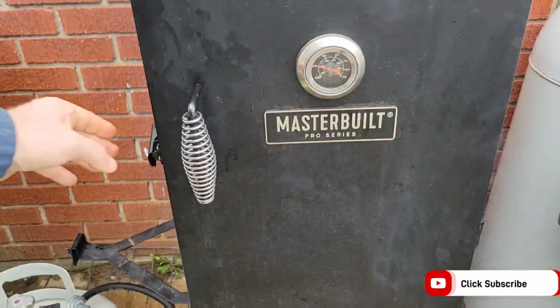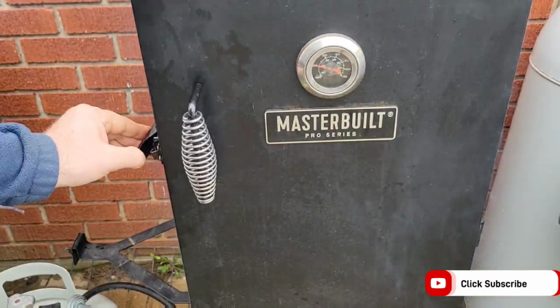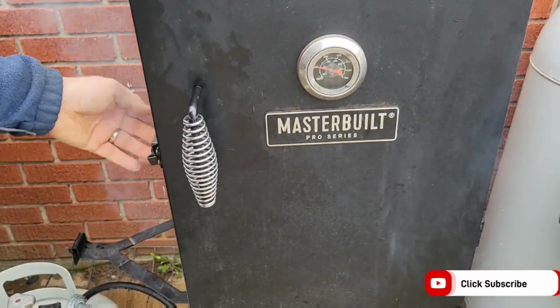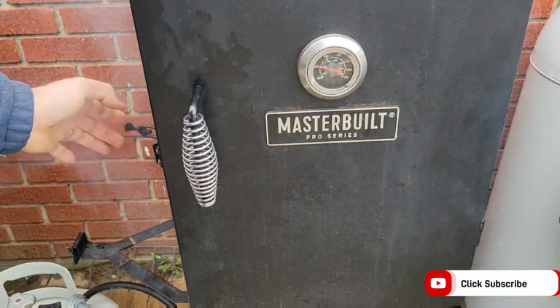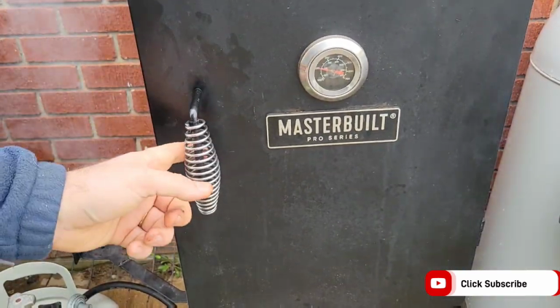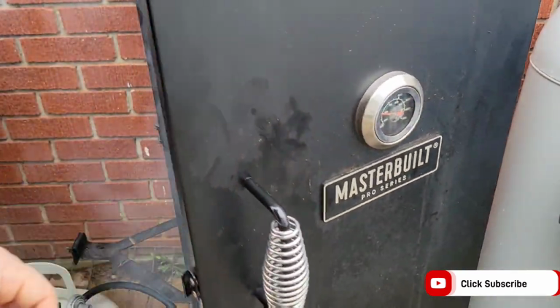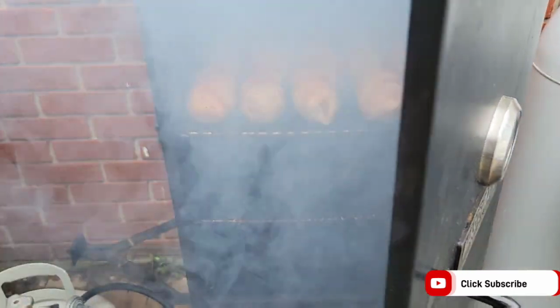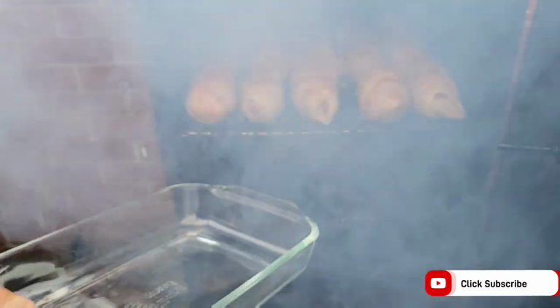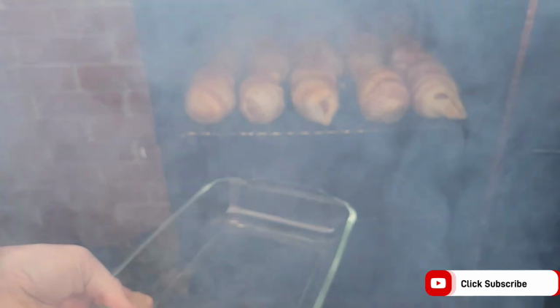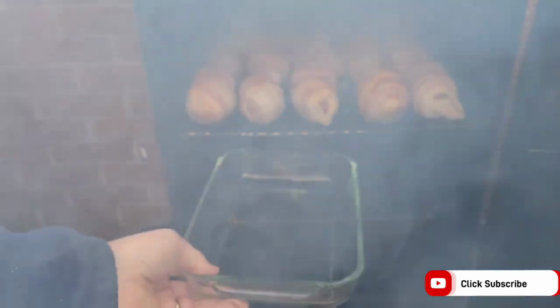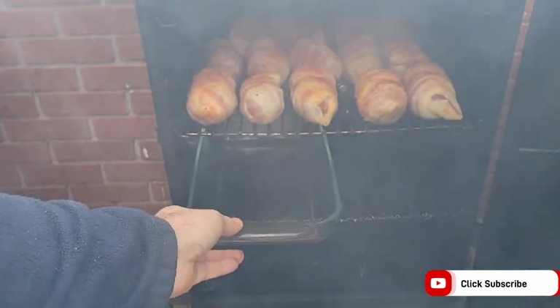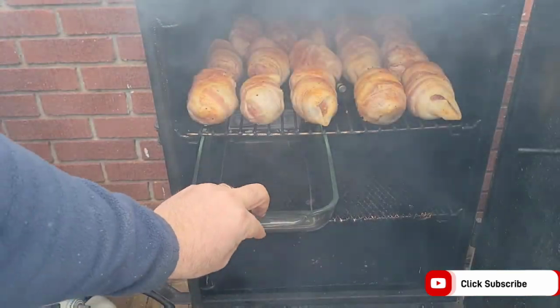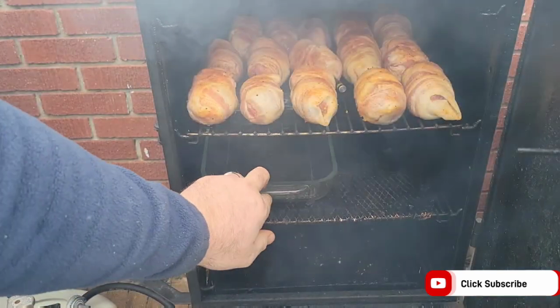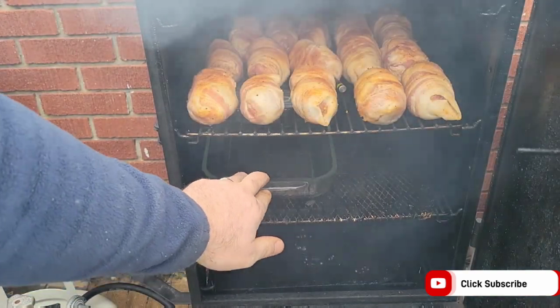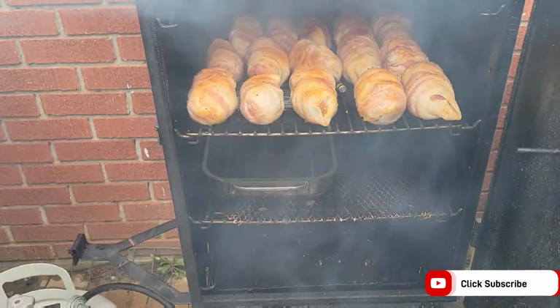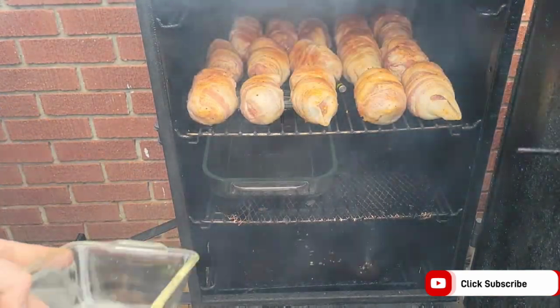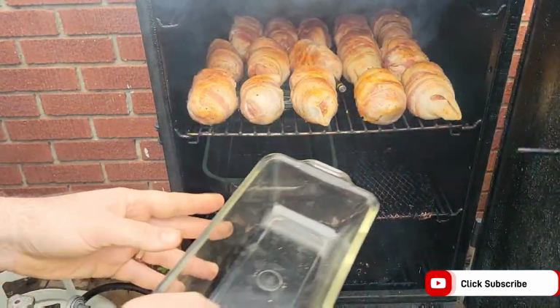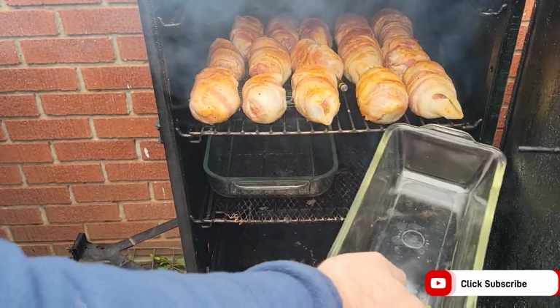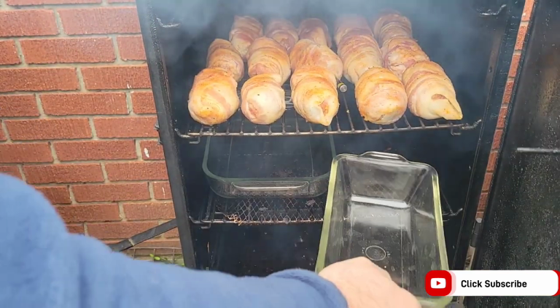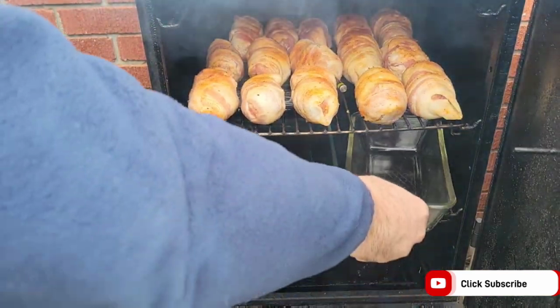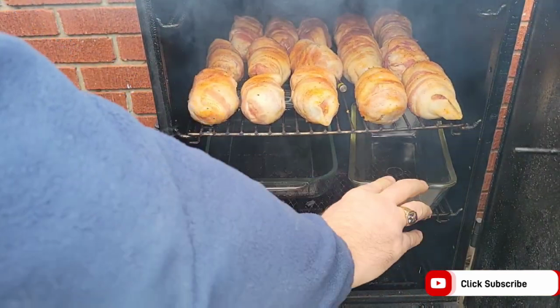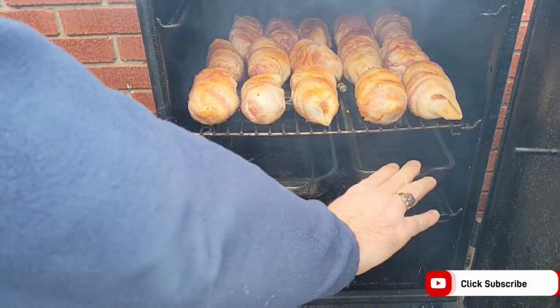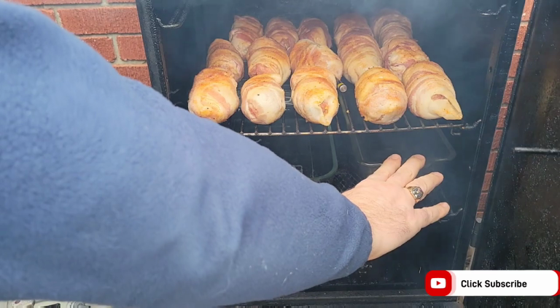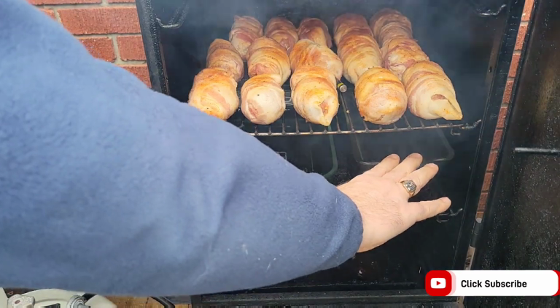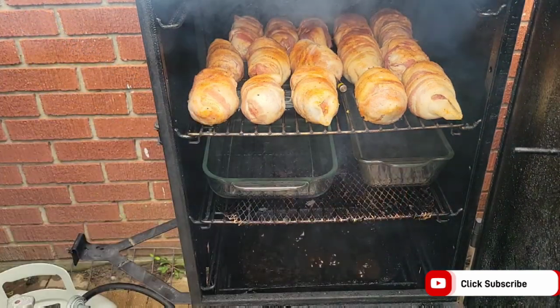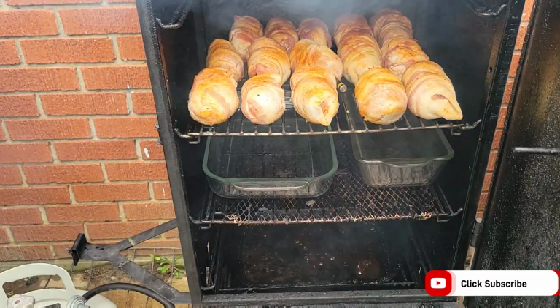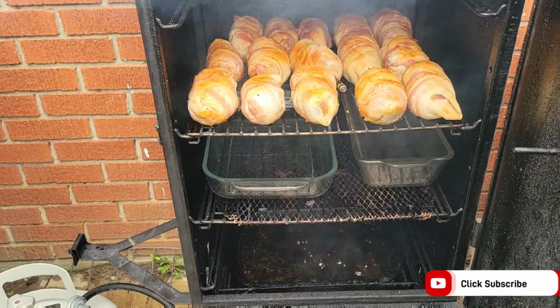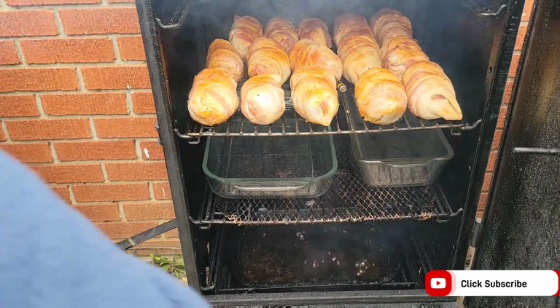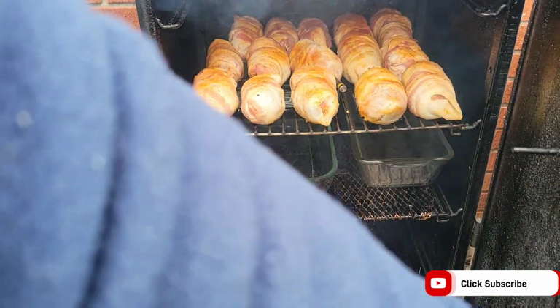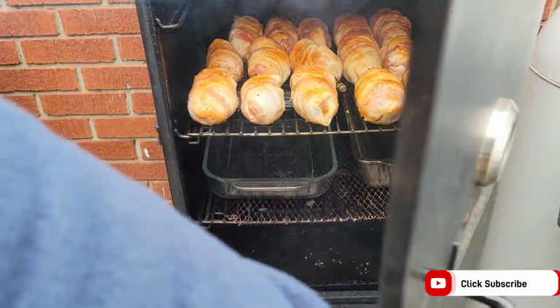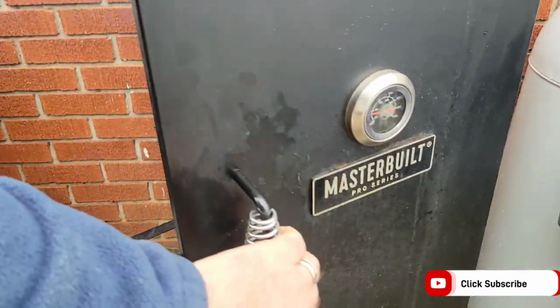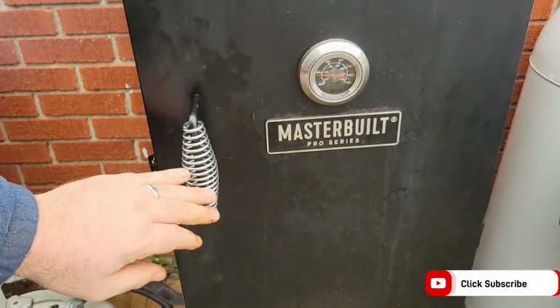This is a lot of bacon going into this smoker, and if you have a Masterbuilt vertical propane smoker, I suggest putting some drip pans underneath that bacon so your smoker does not catch on fire.